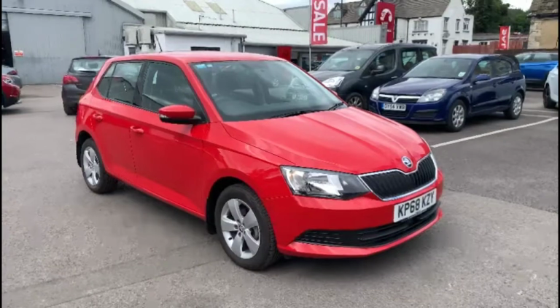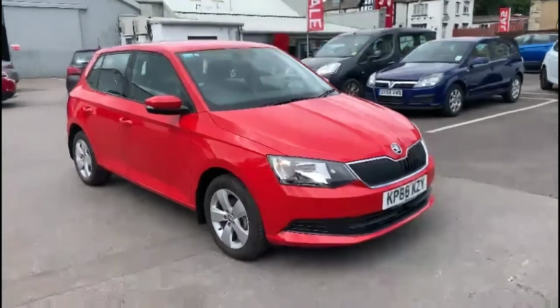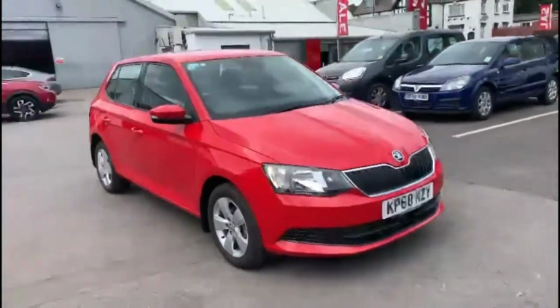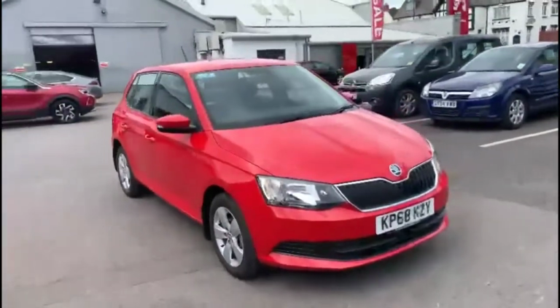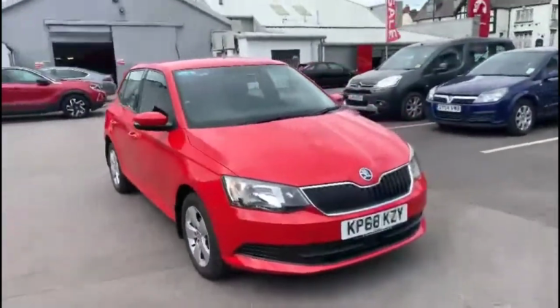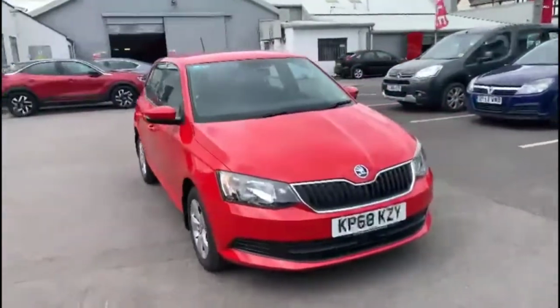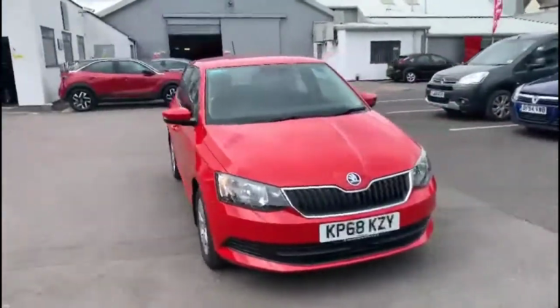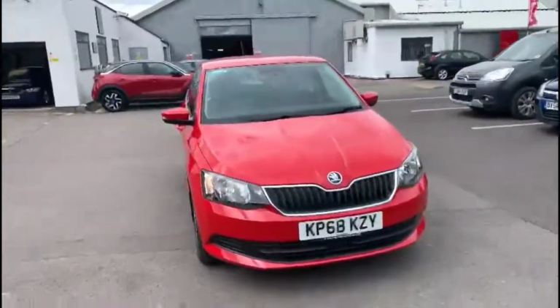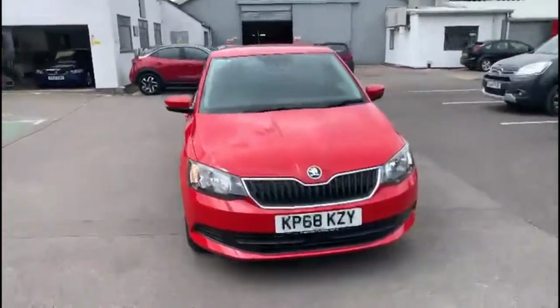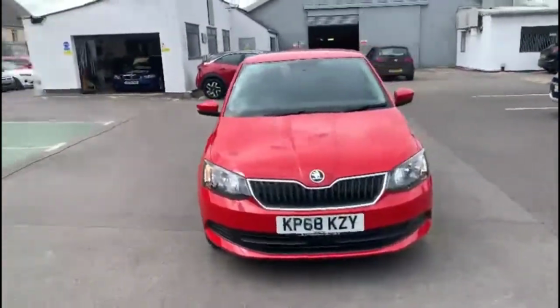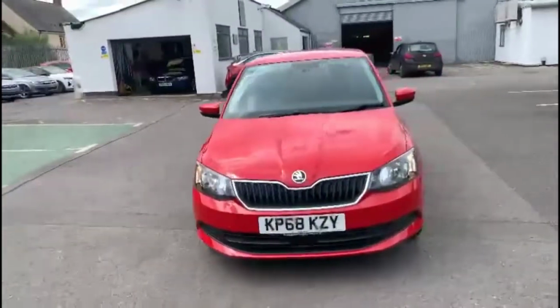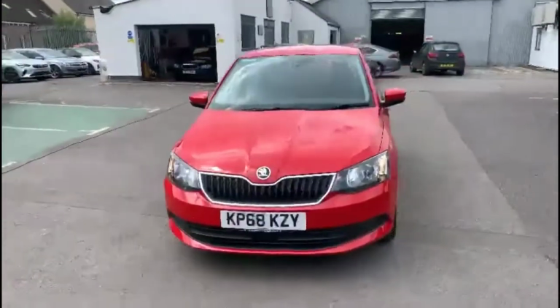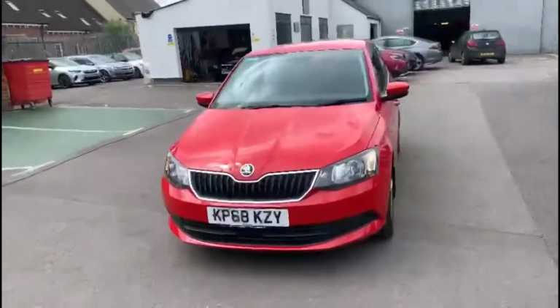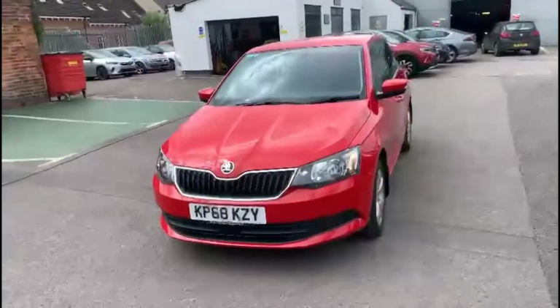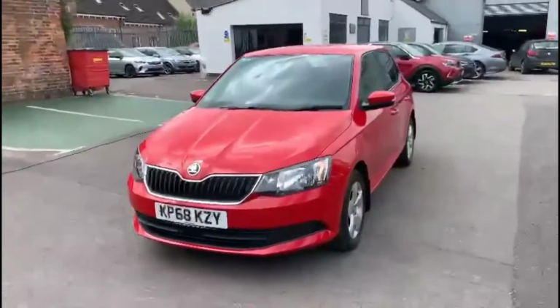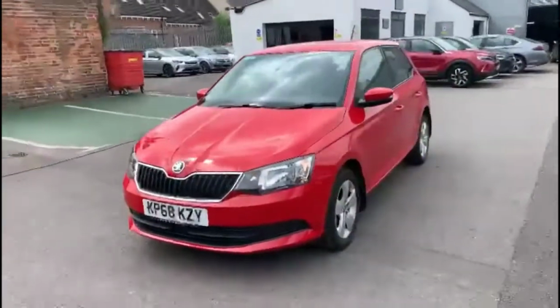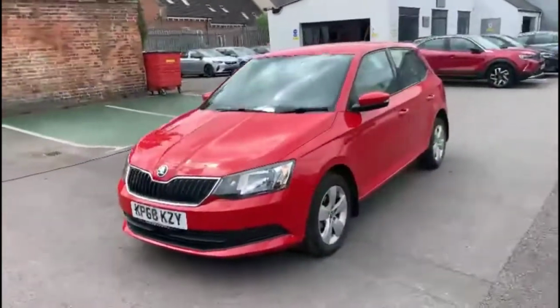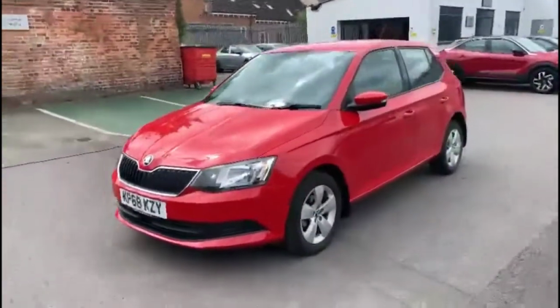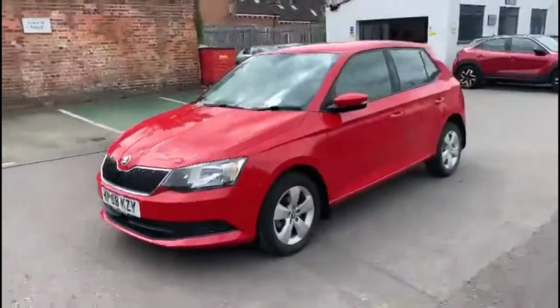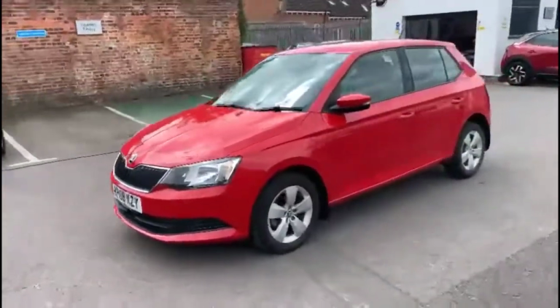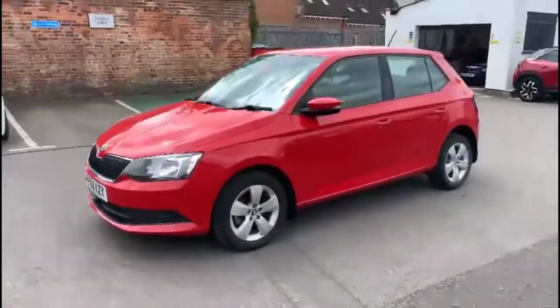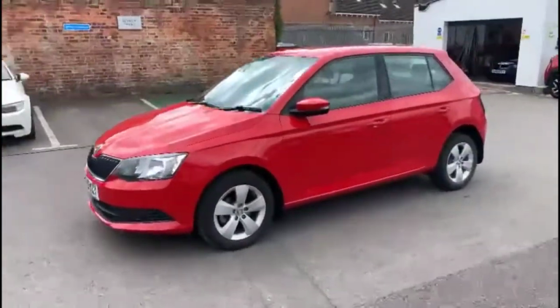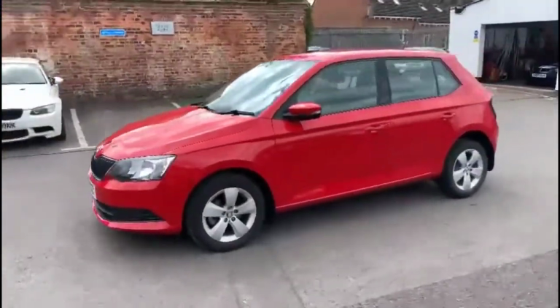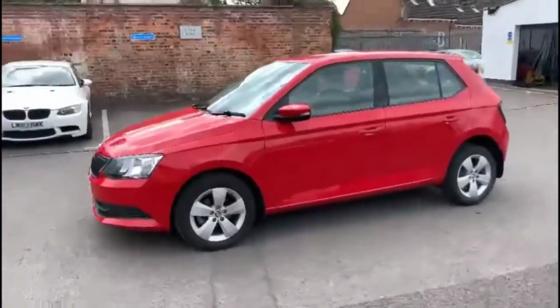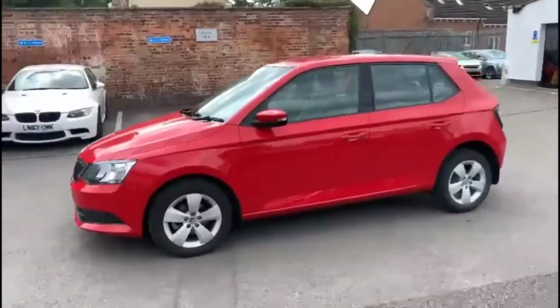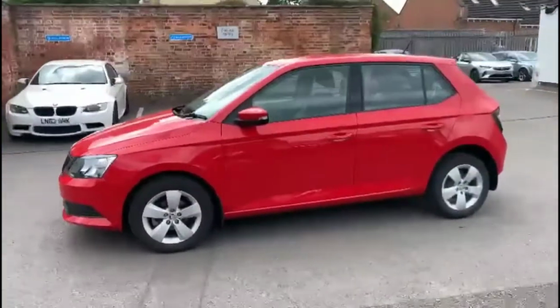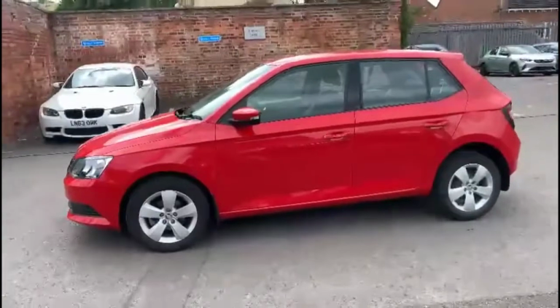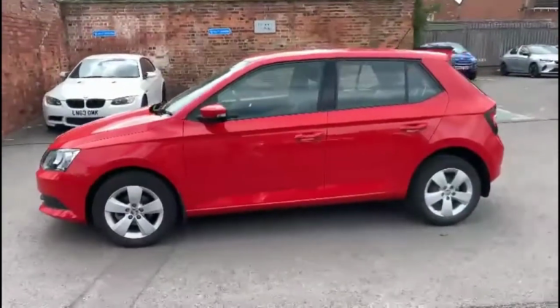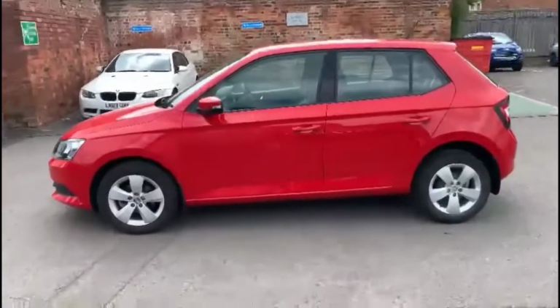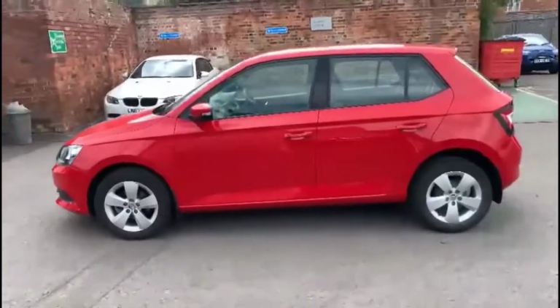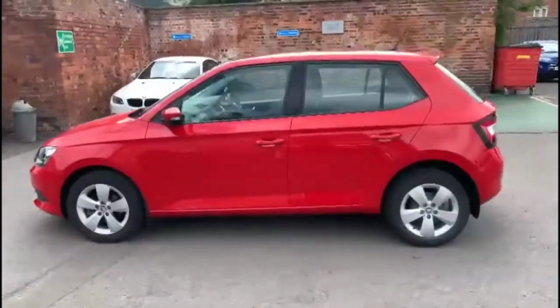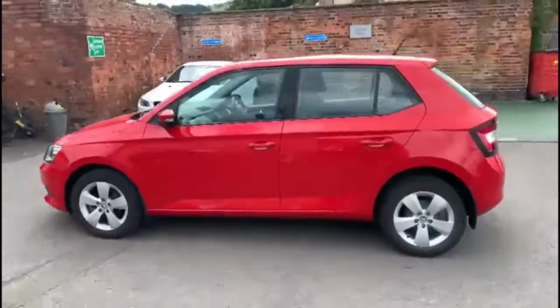Hello and welcome to Bayless Vauxhall. Today we're viewing a Skoda Fabia 1.0L SE. This vehicle has covered 32,775 miles, finished in definition red. It also comes with a Bayless warranty, with the option to extend it up to 36 months.